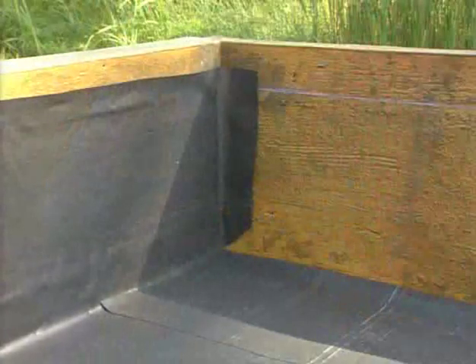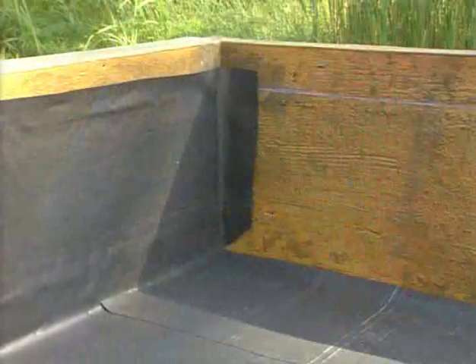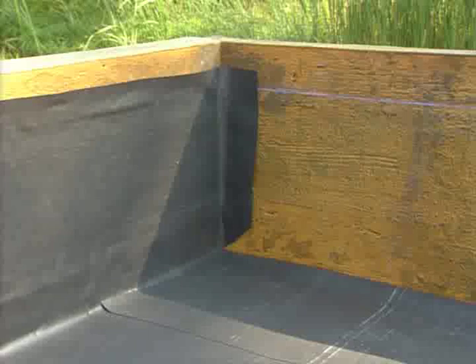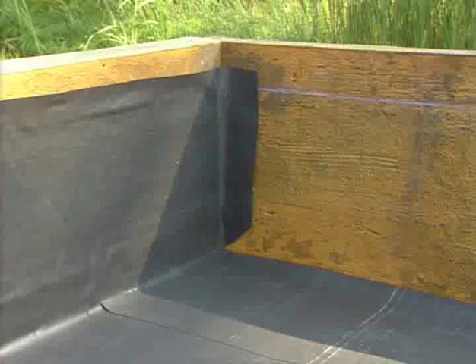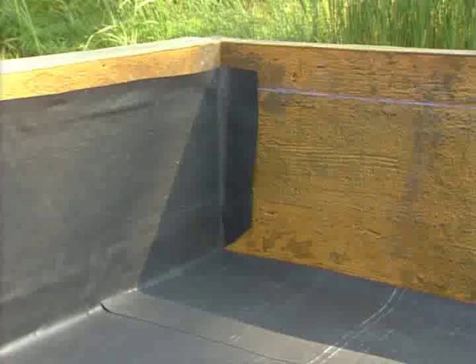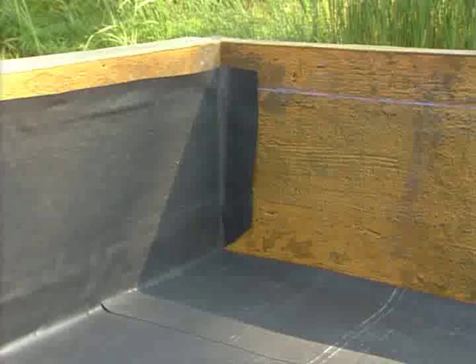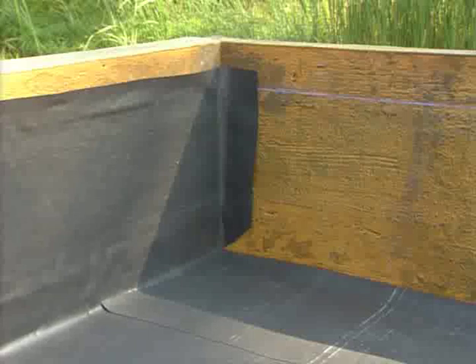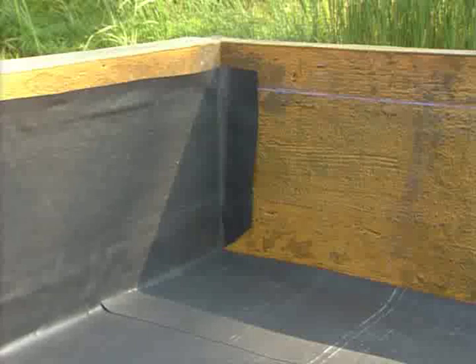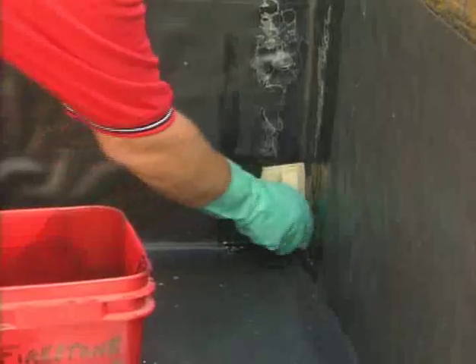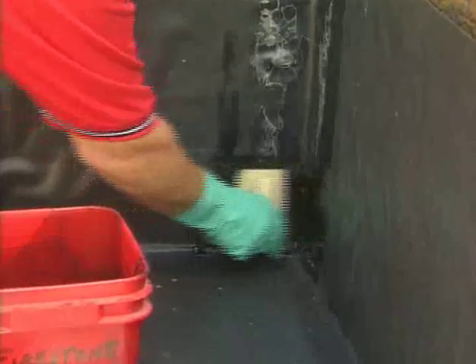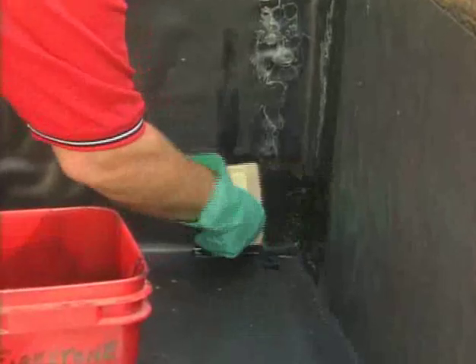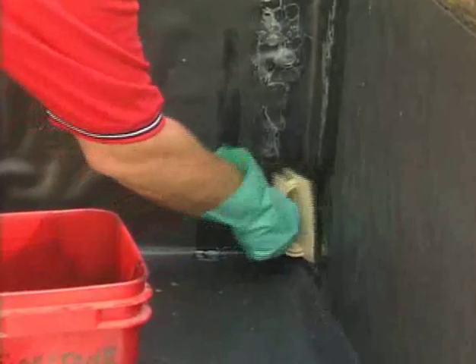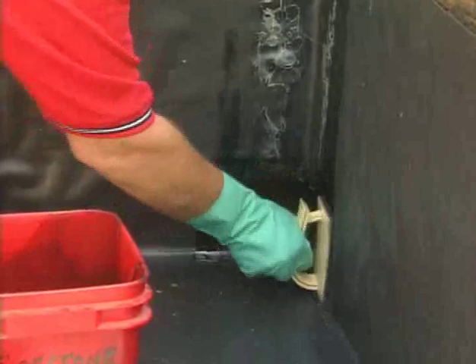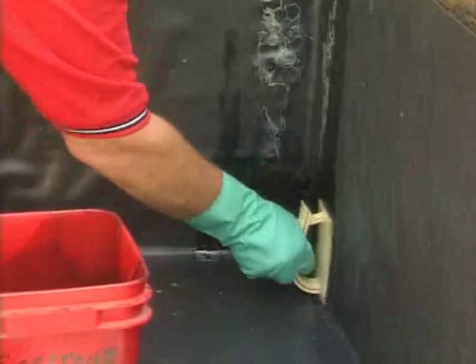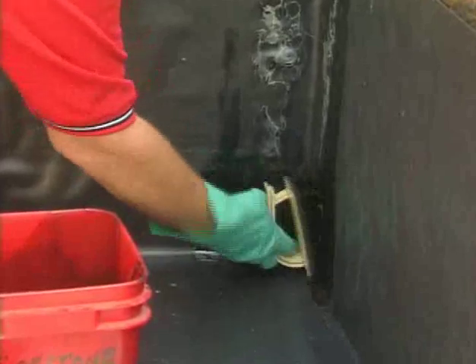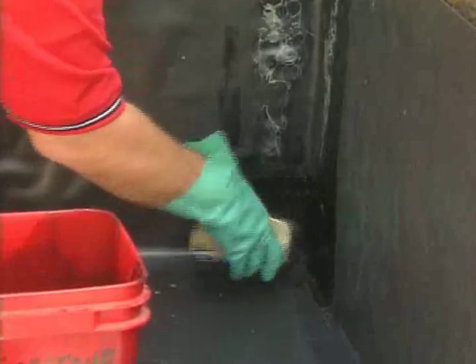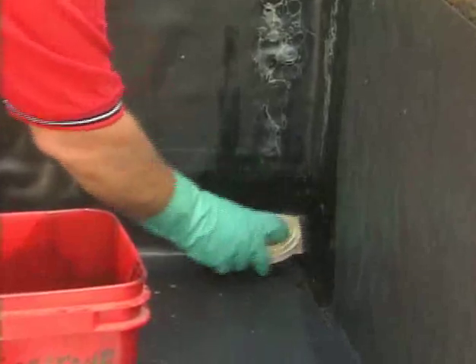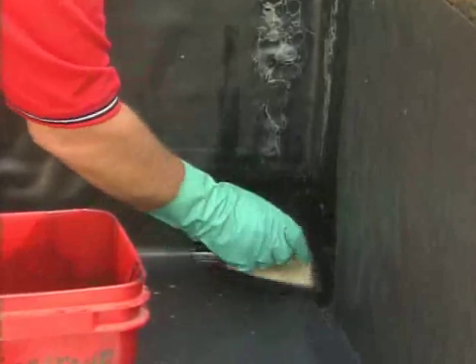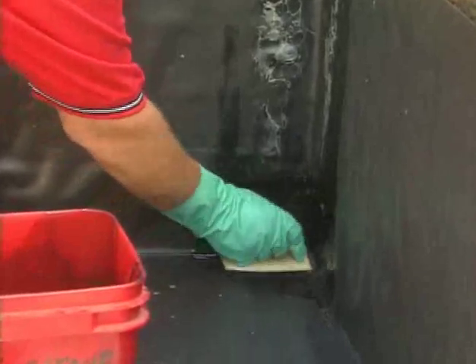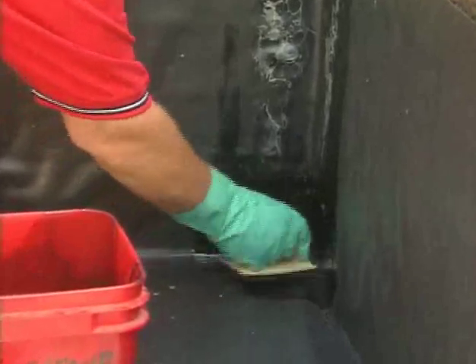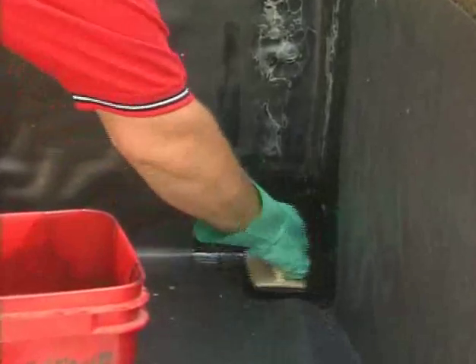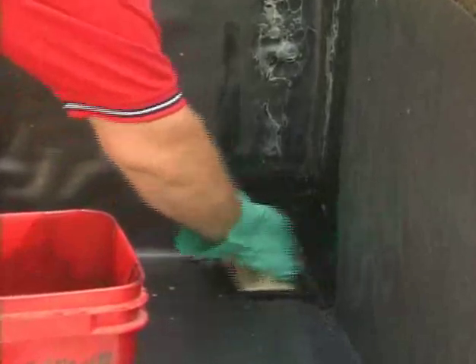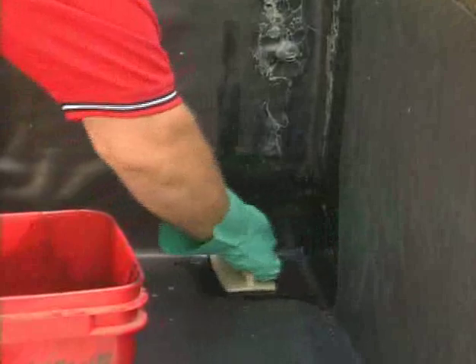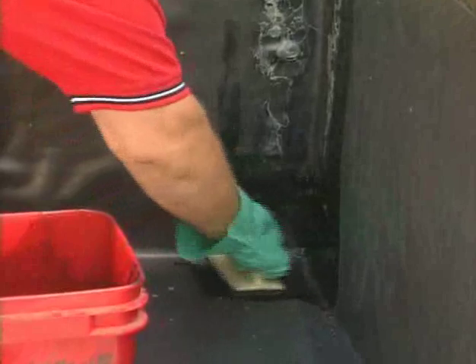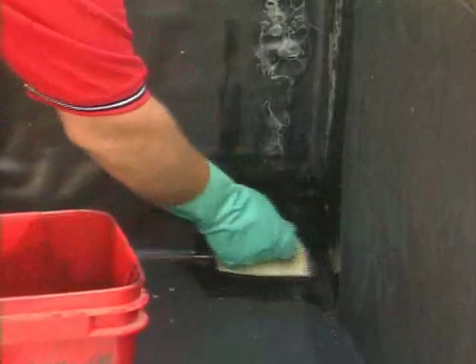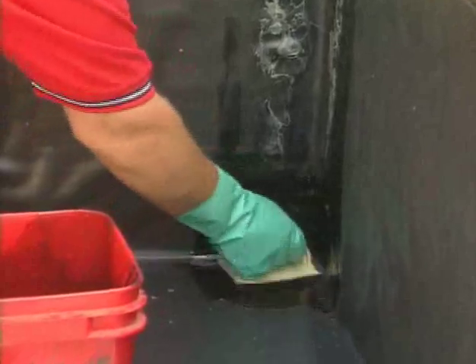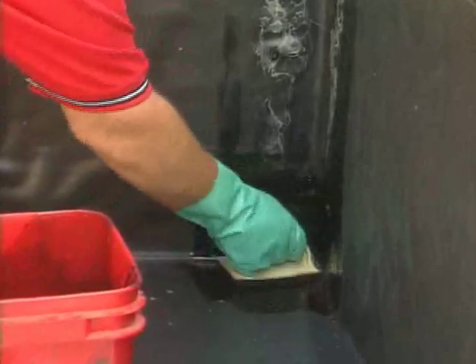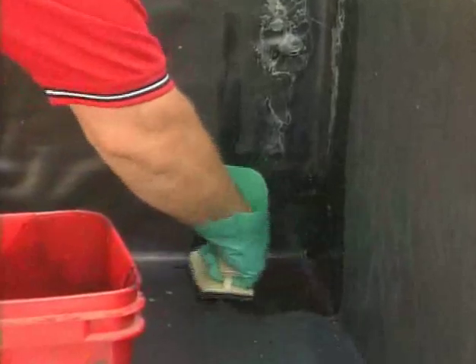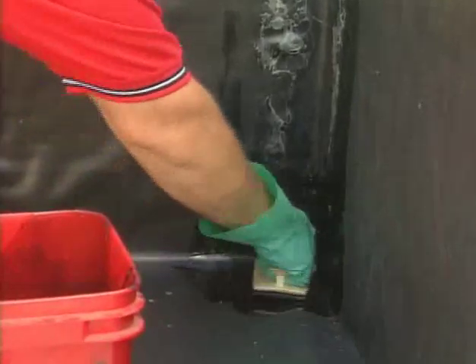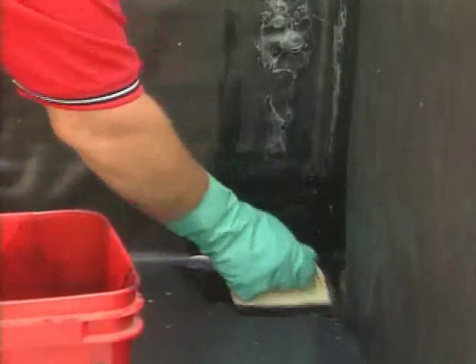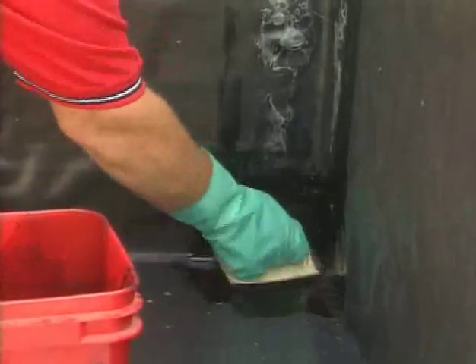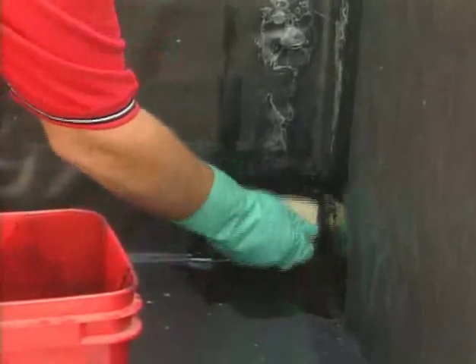With the pond guard slightly wrapped around the next wall, using a scrubber pad and holder, apply Quick Prime Plus primer to a 14-inch by 14-inch area of the corner. Make sure to extend the primer past the adhered corner flashing.